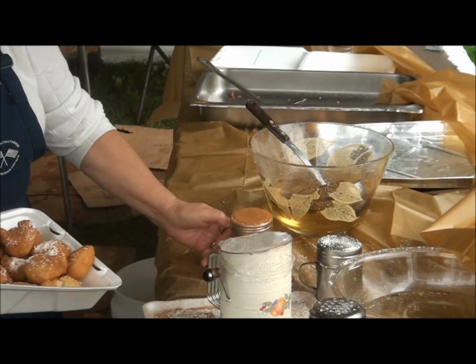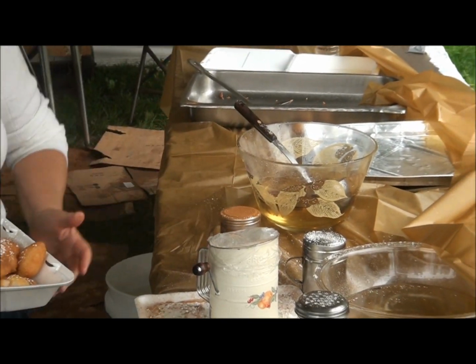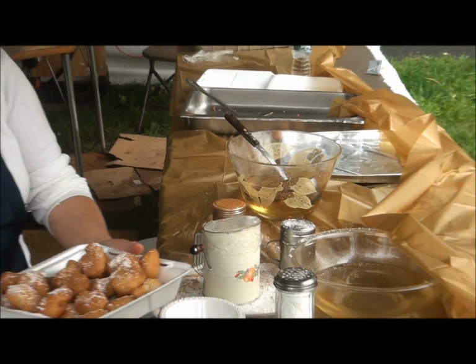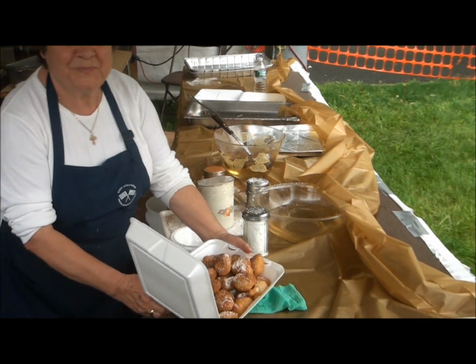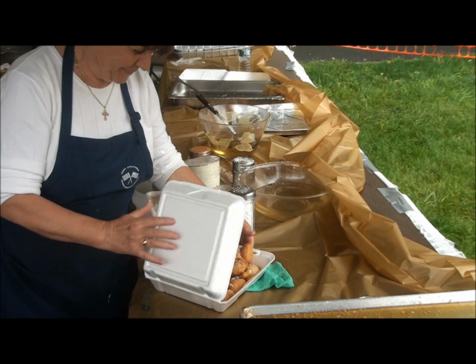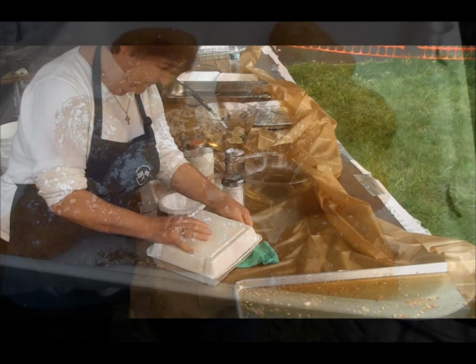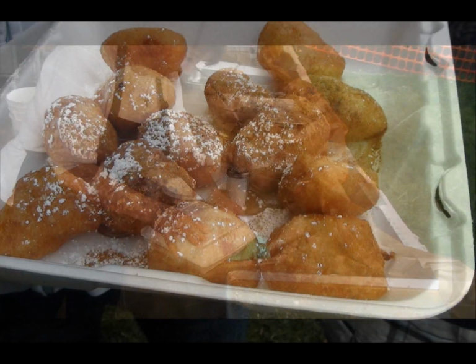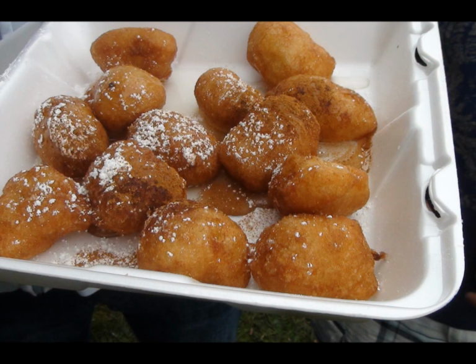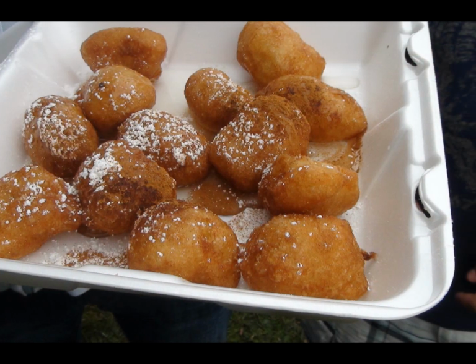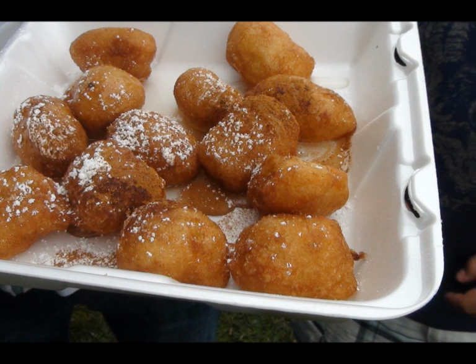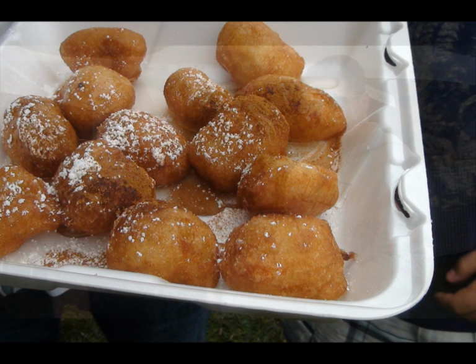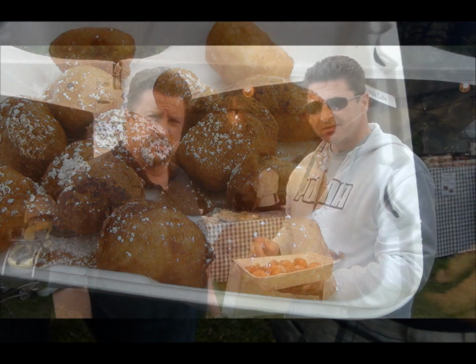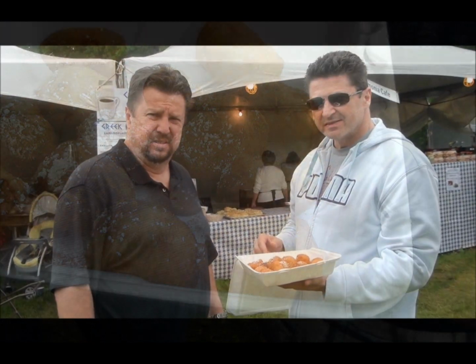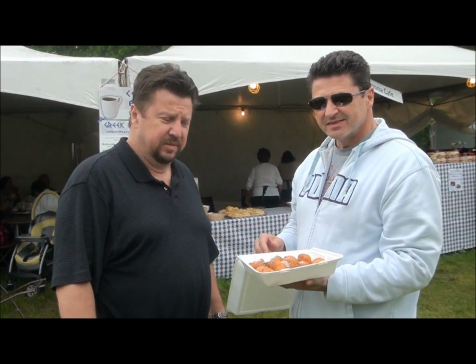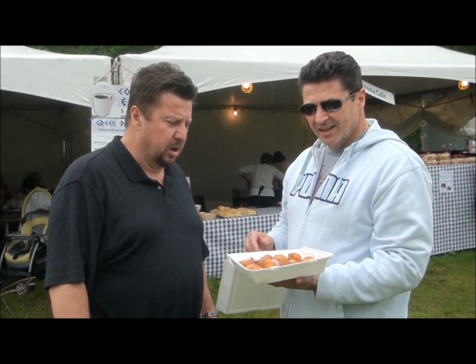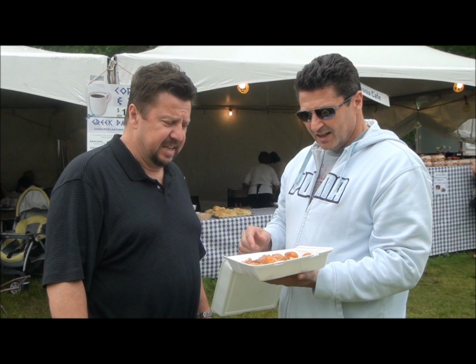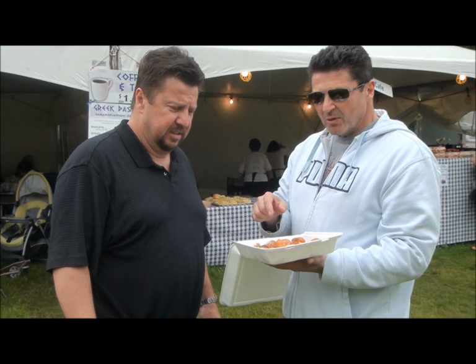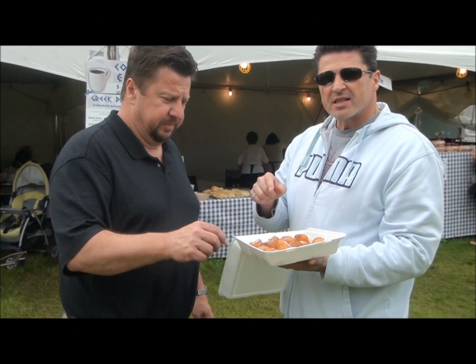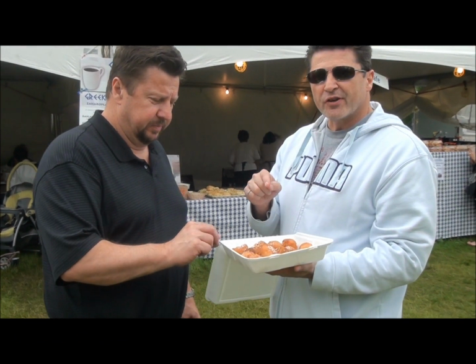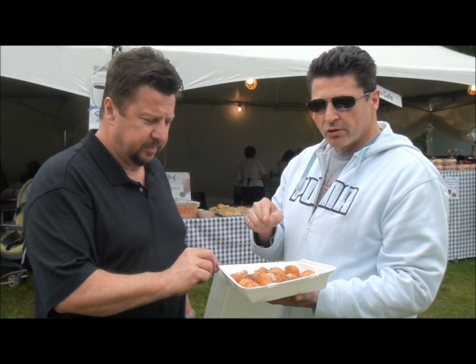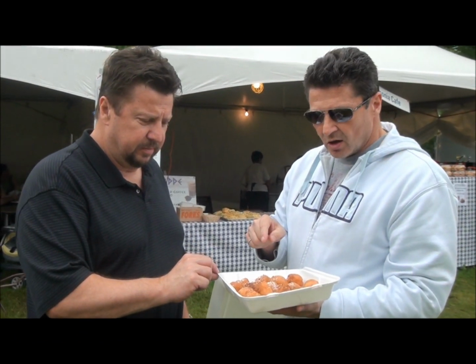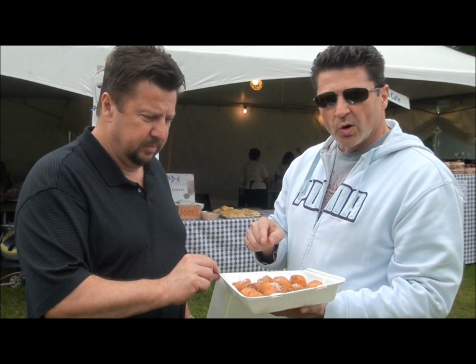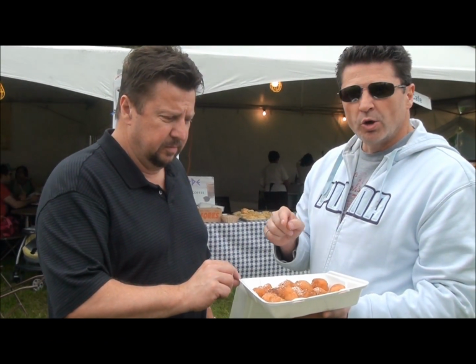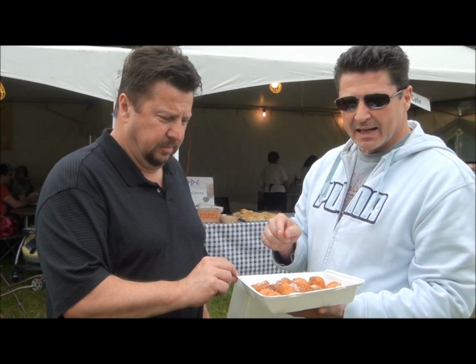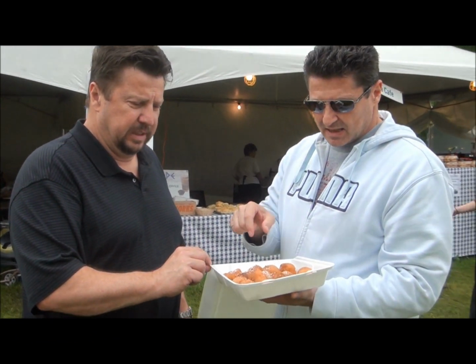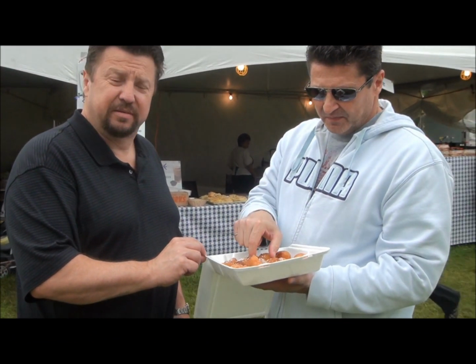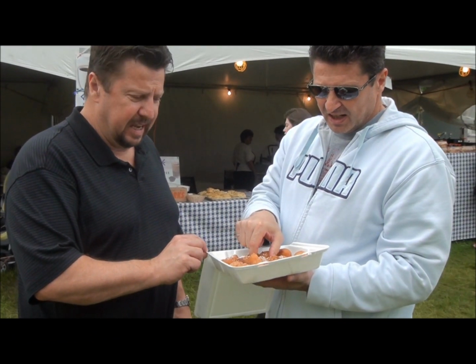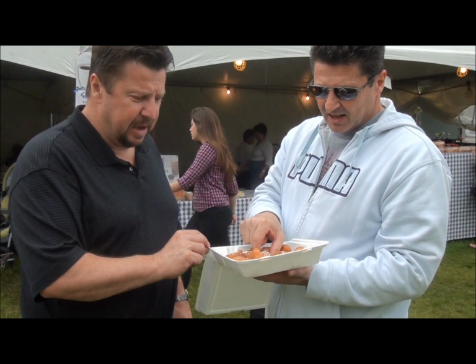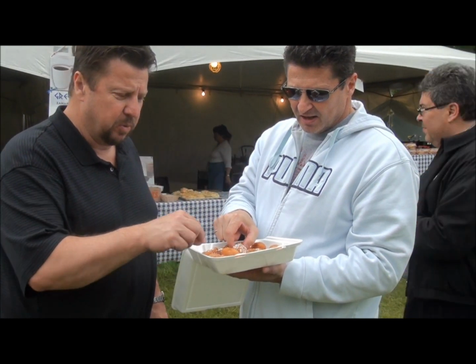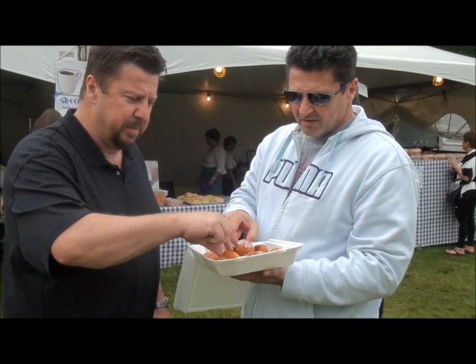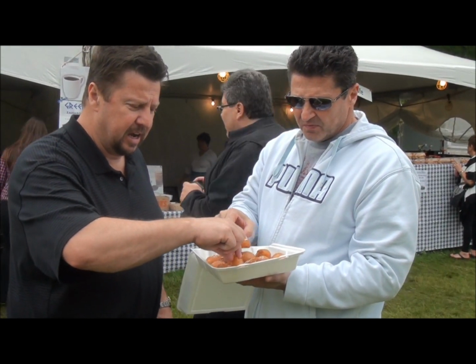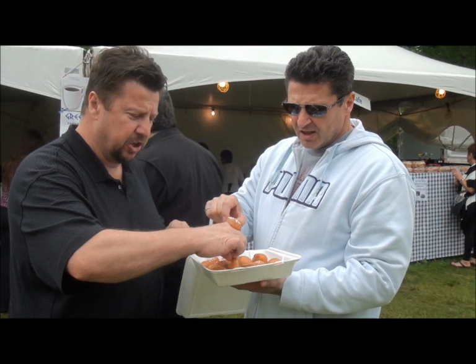Oh, and cinnamon too. Cinnamon? Loukoumades — now we're going to try some fried Greek dough called Loukoumades. It looks like Italian Zeppoles but with cinnamon and a honey sauce.